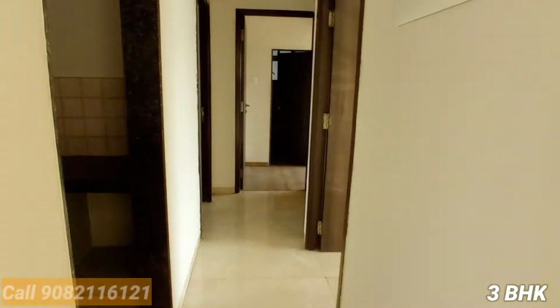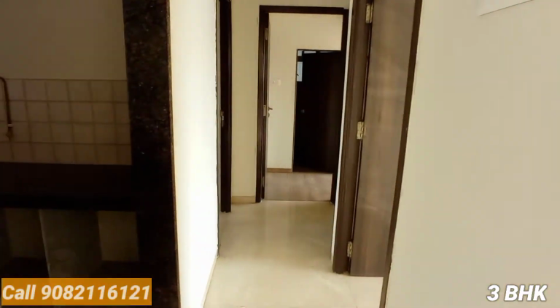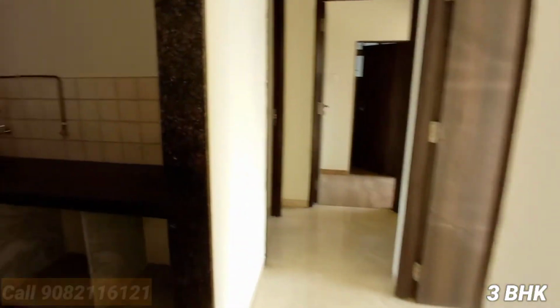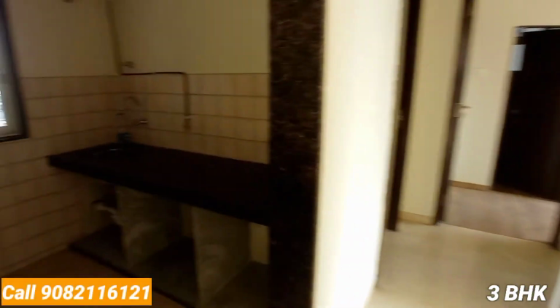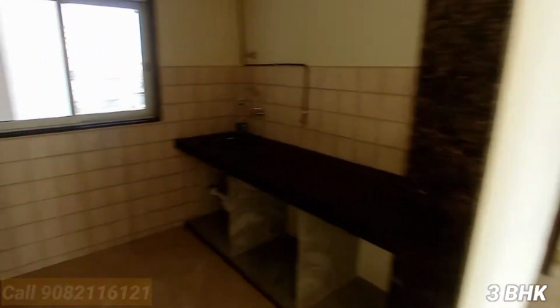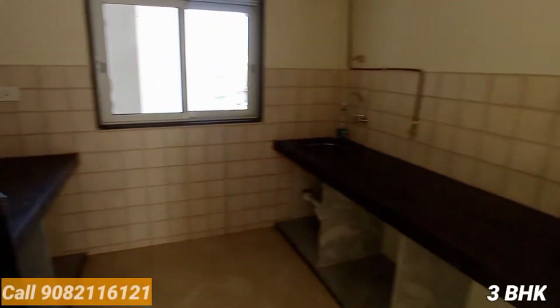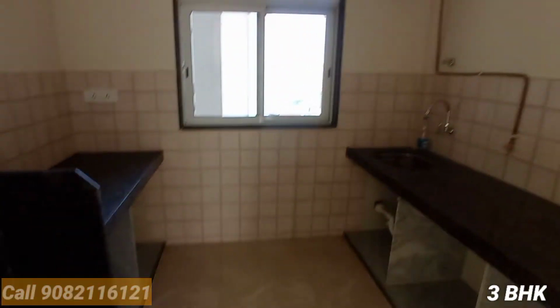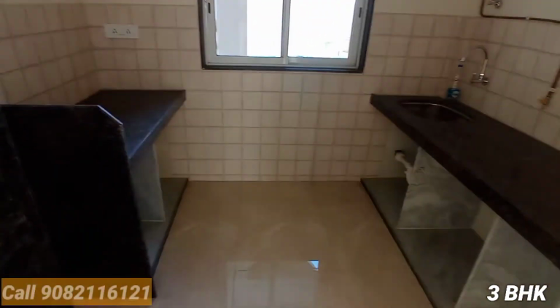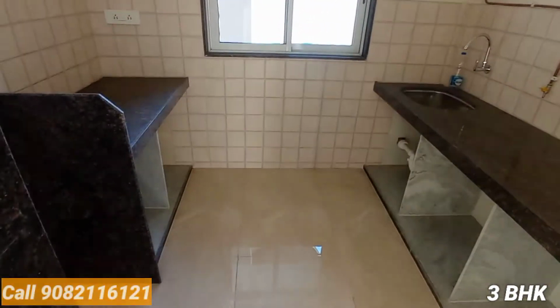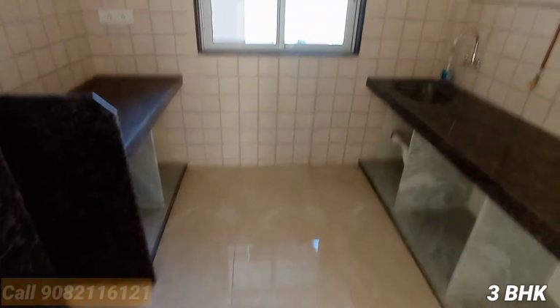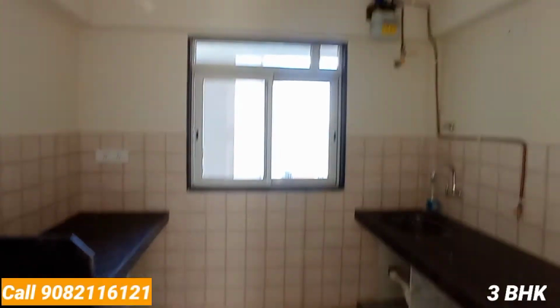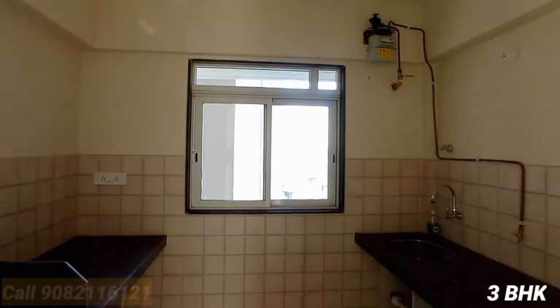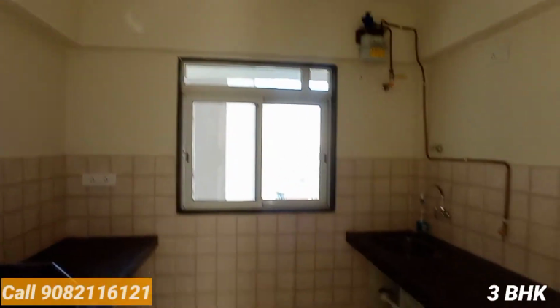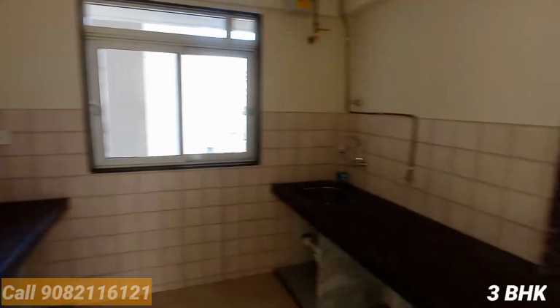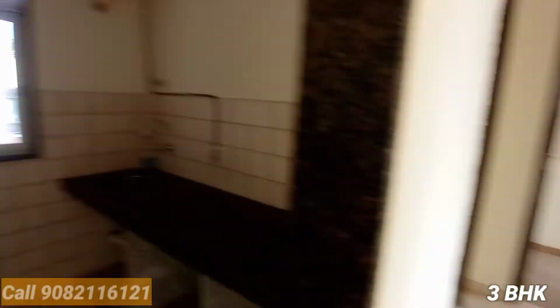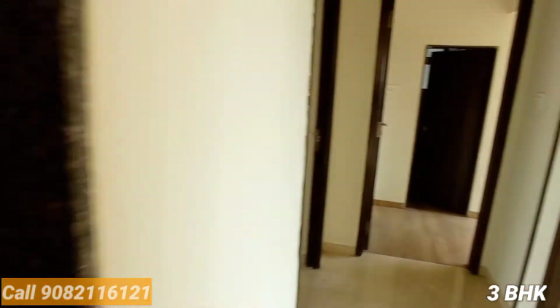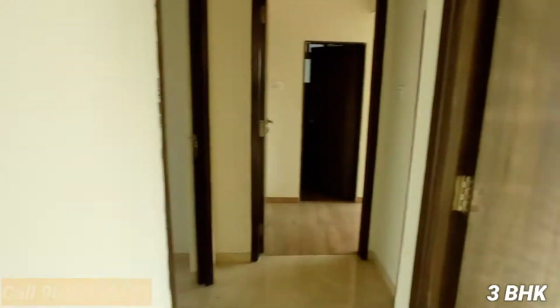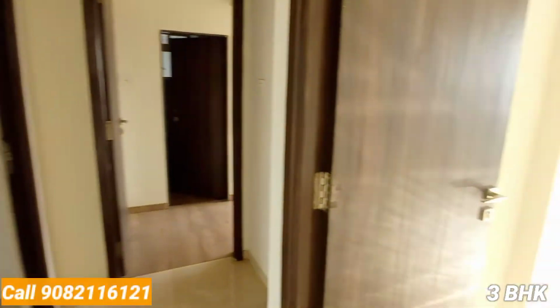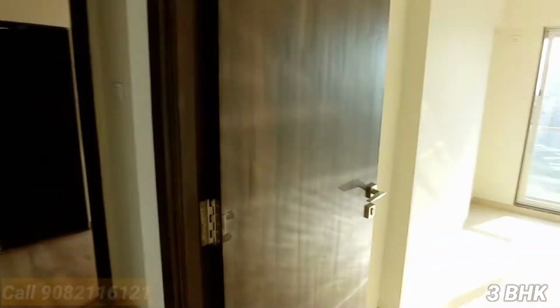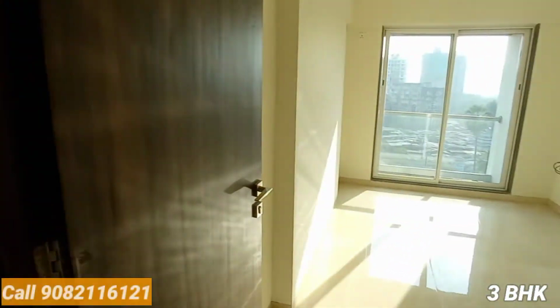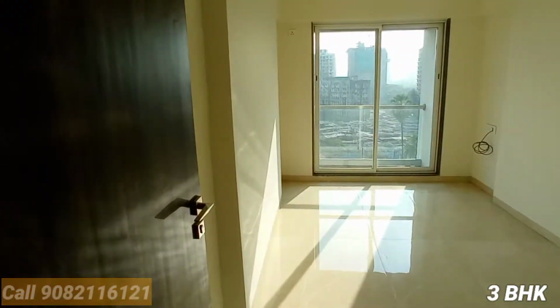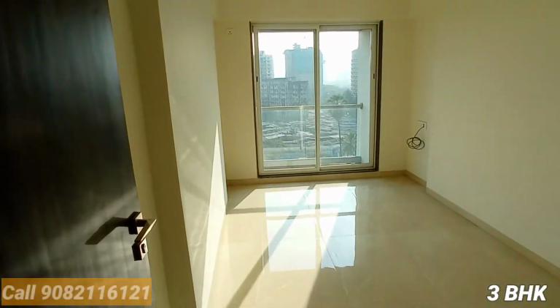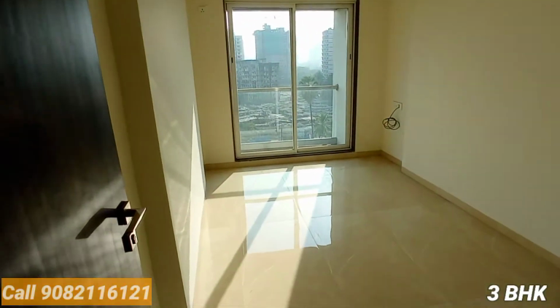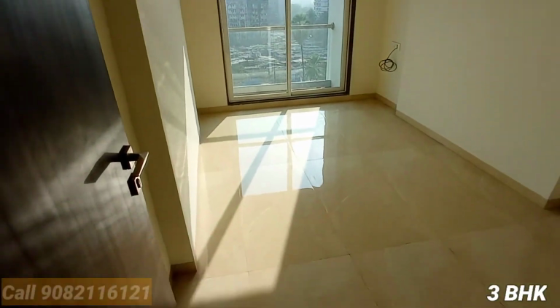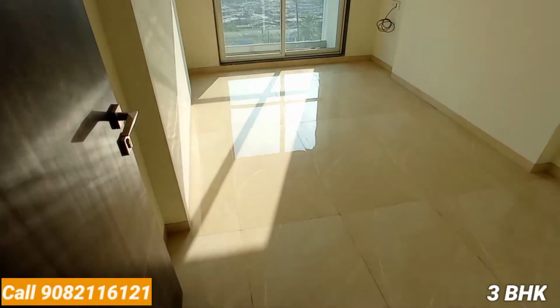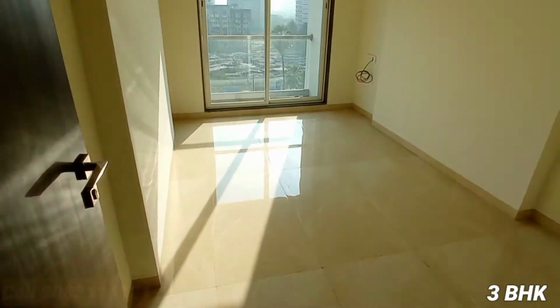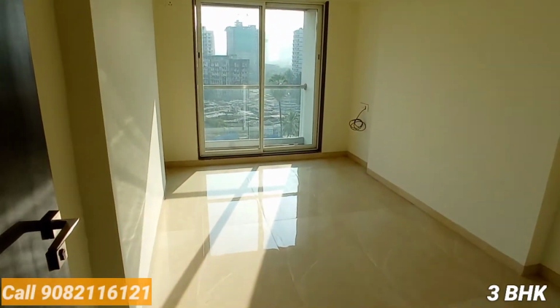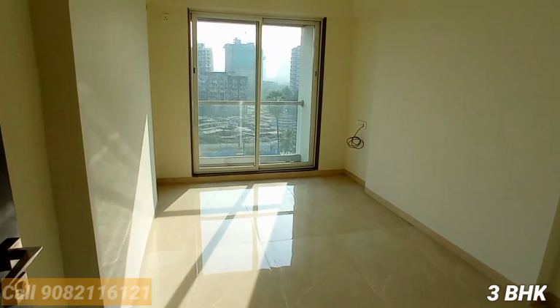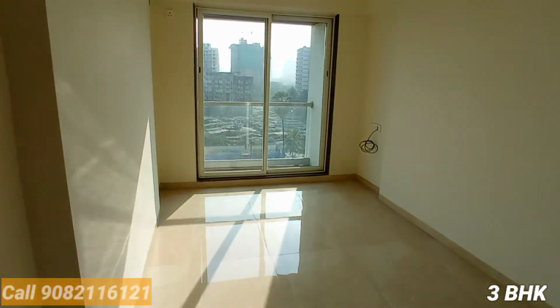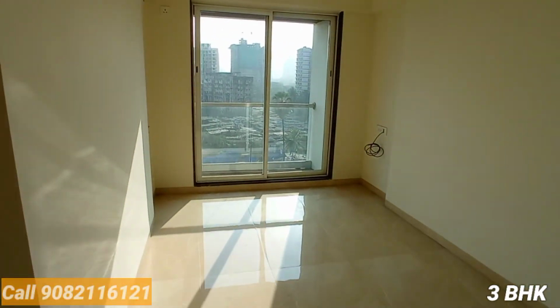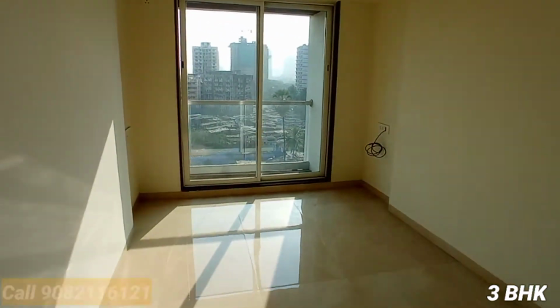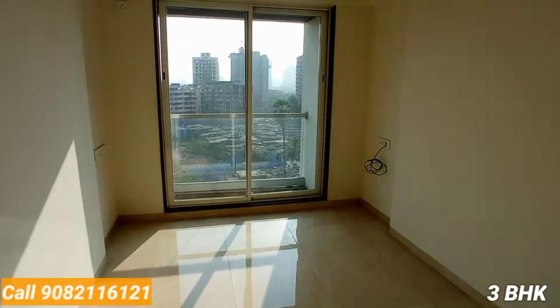Now I am going to enter the kitchen area. This is one of the spacious kitchen areas — you can put your refrigerator here. There is a sink and LPG gas connection already done. This is the first bedroom with the balcony.